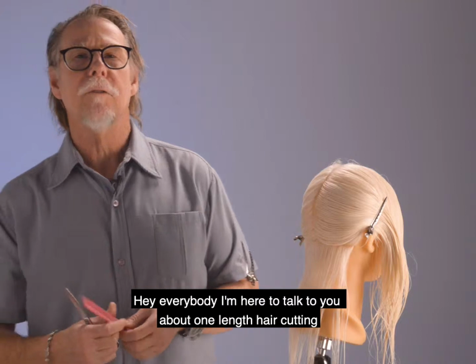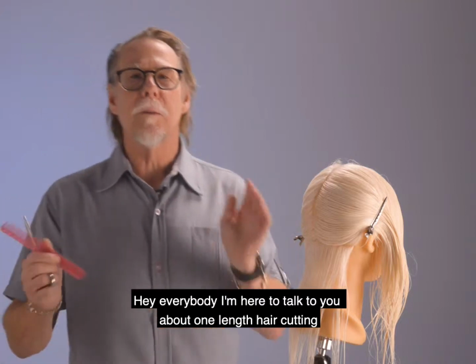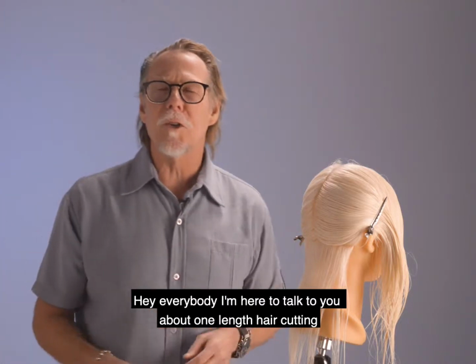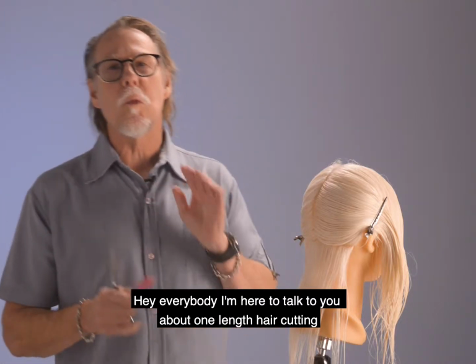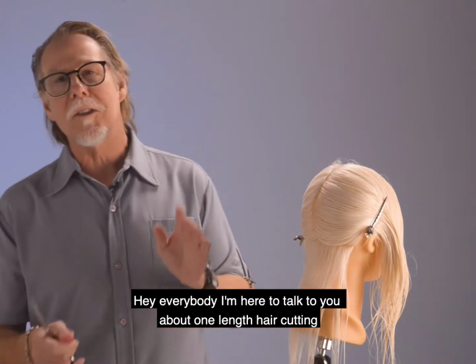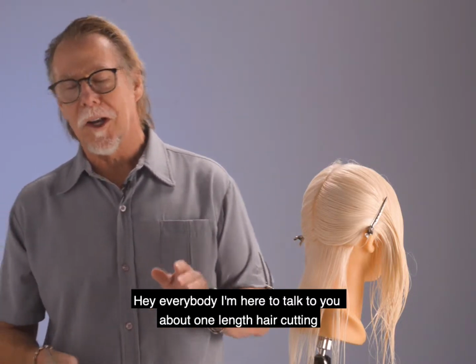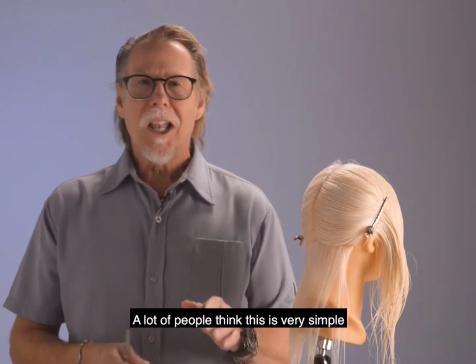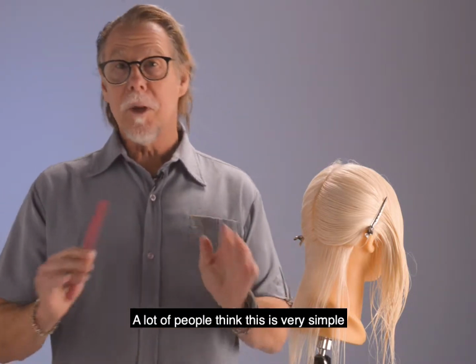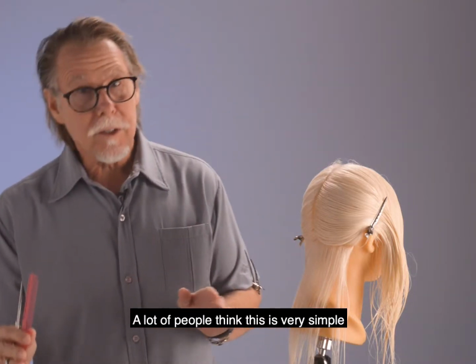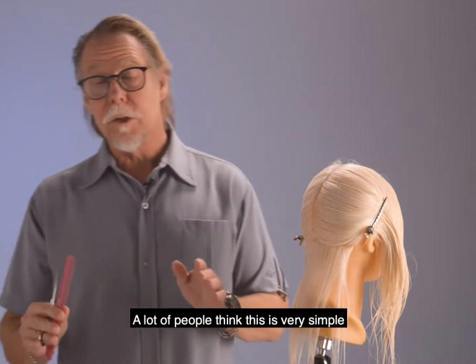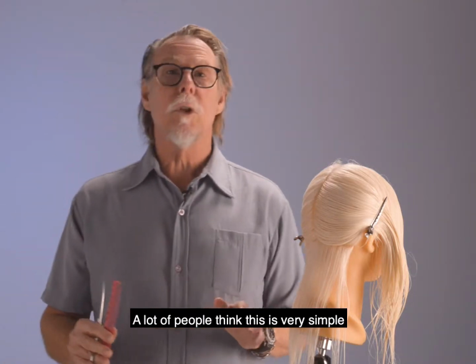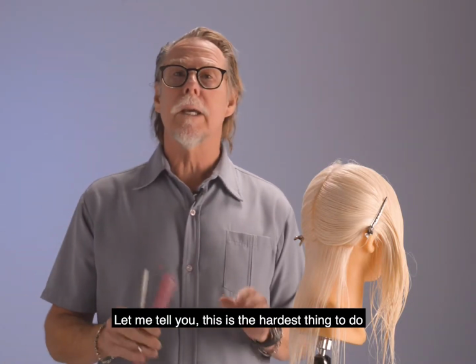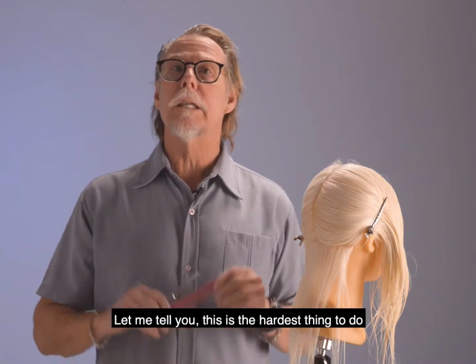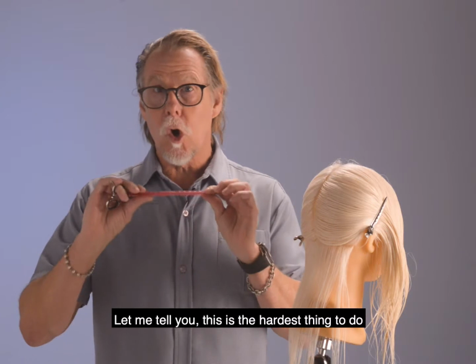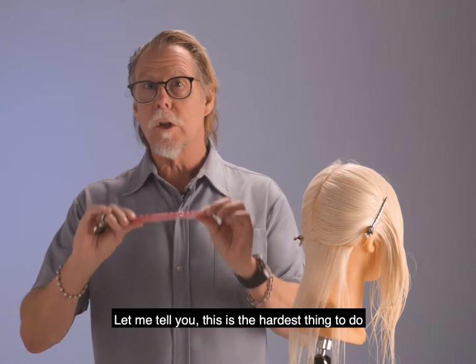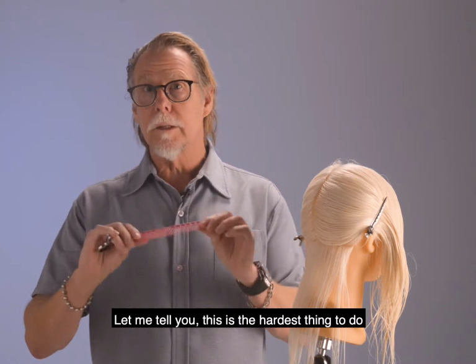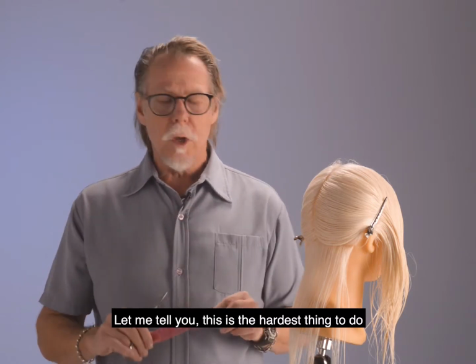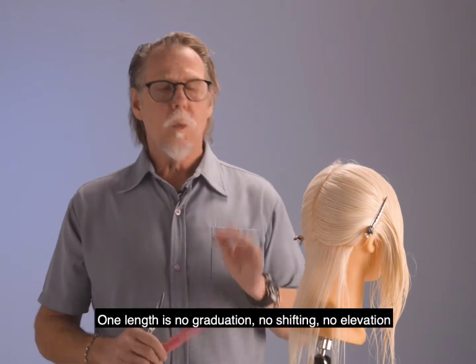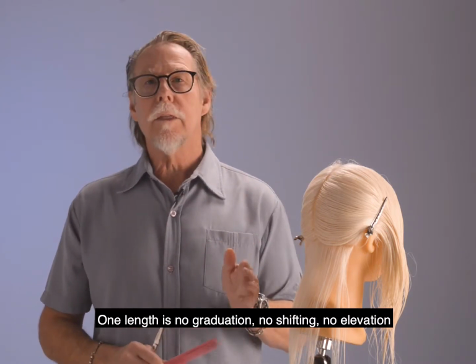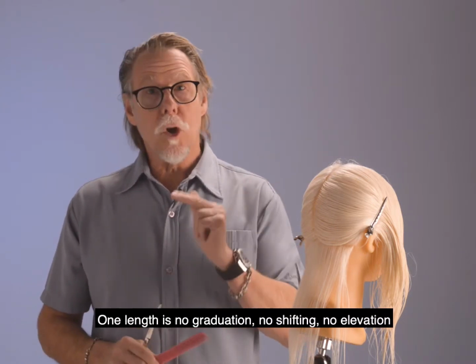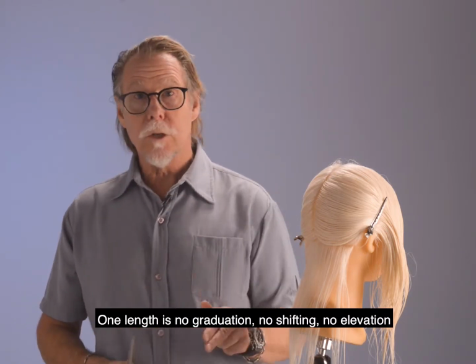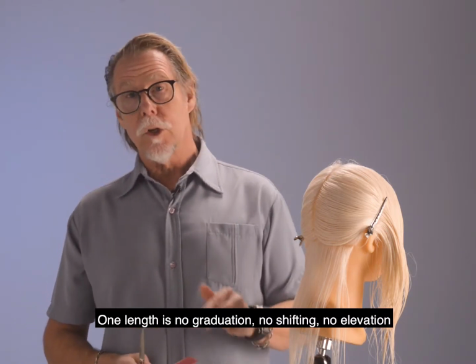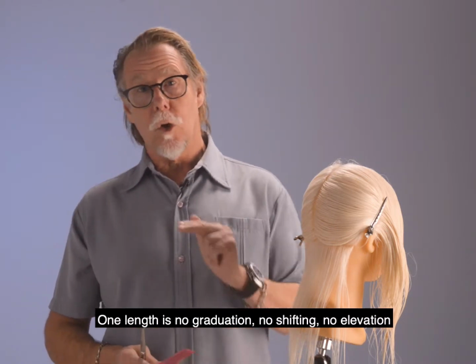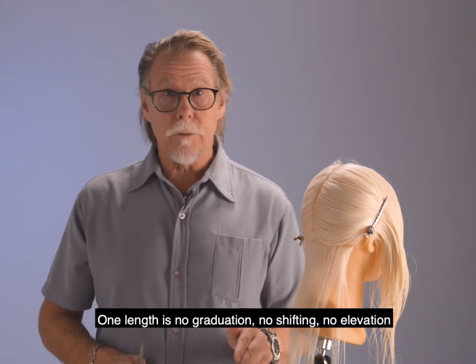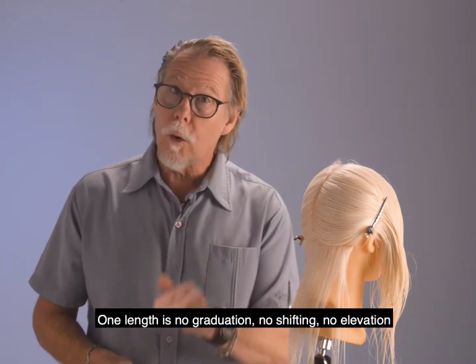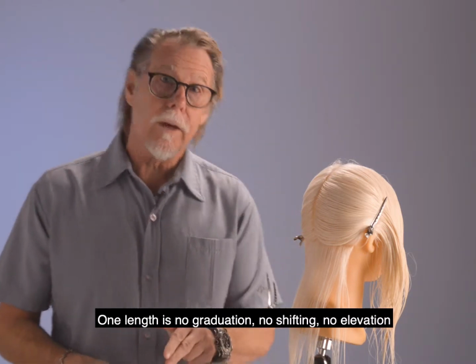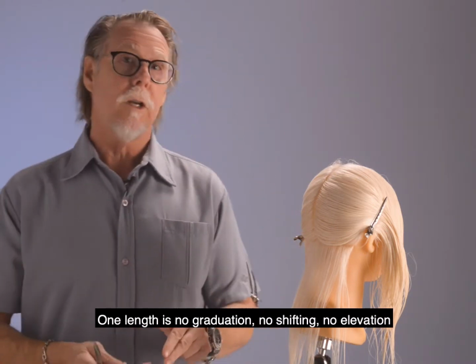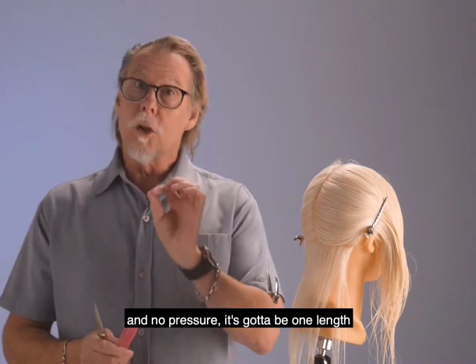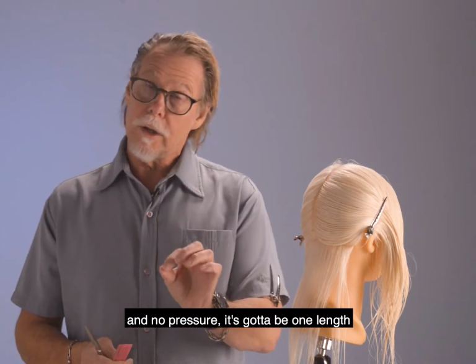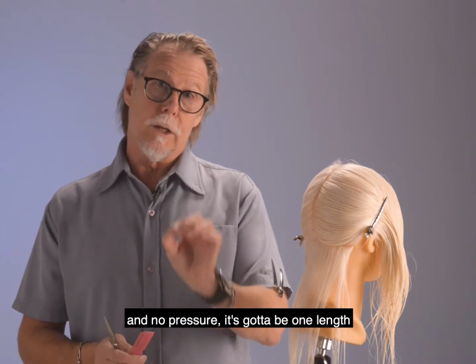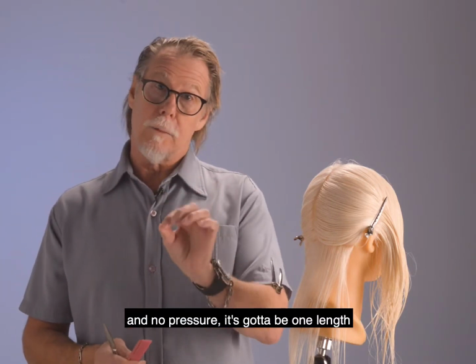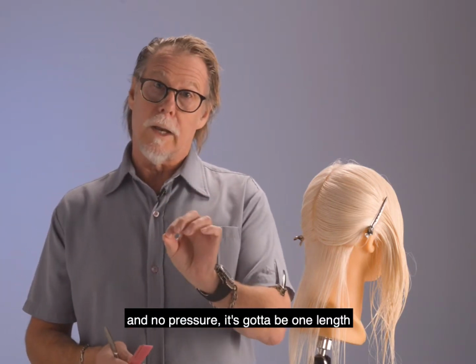Hey everybody, I'm here to talk to you about one-length hair cutting. A lot of people think this is very simple. Let me tell you, this is the hardest thing to do. One length is no graduation, no shifting, no elevation, and no pressure. It's got to be one length.